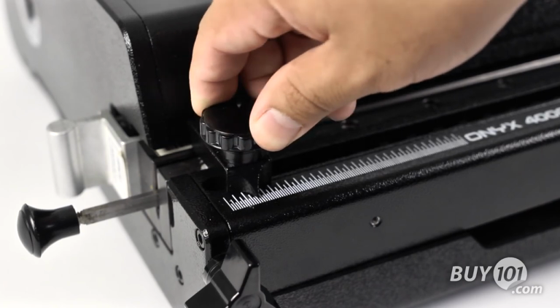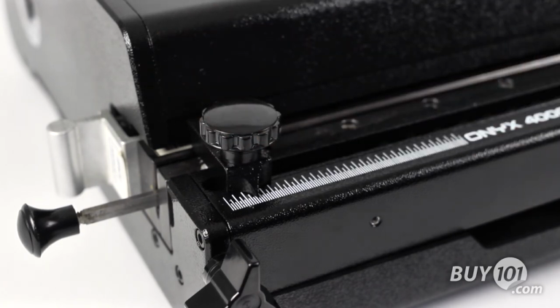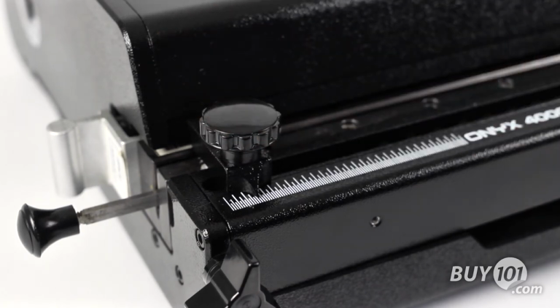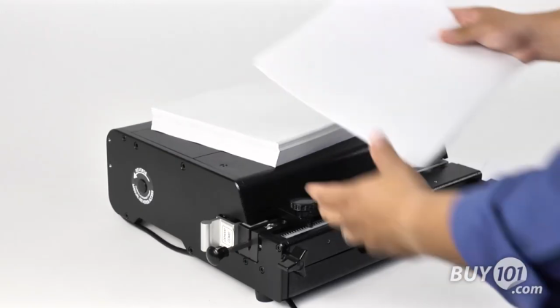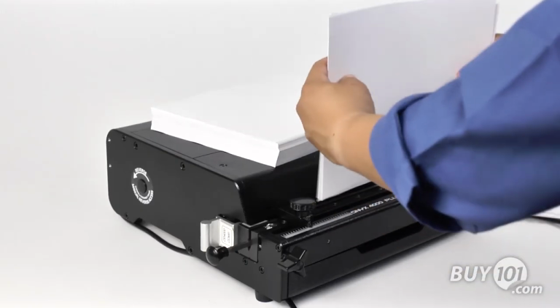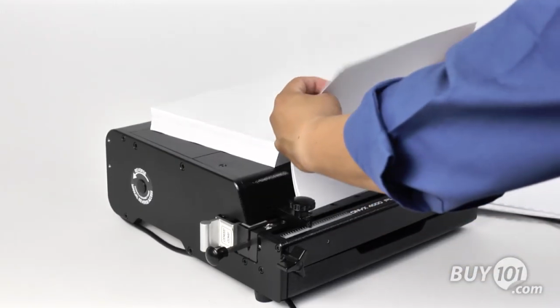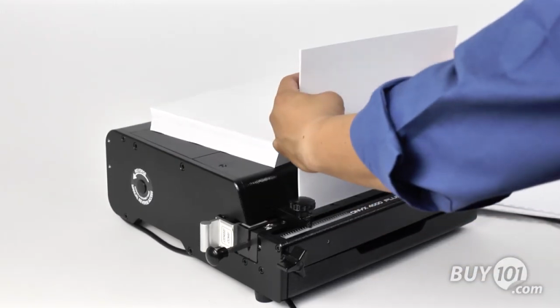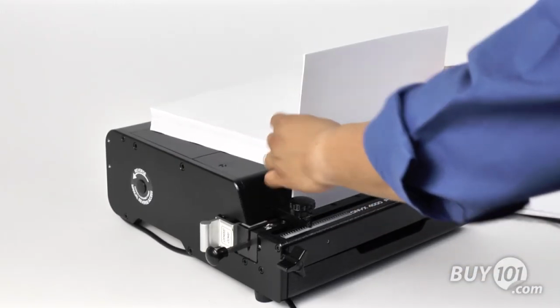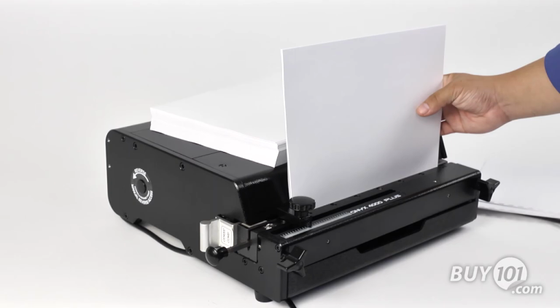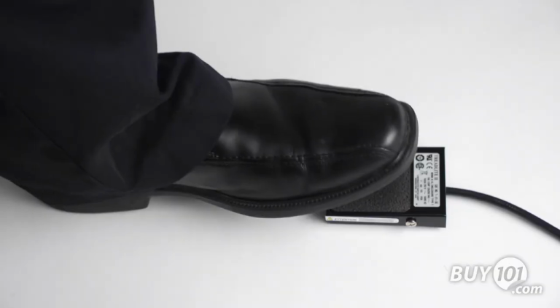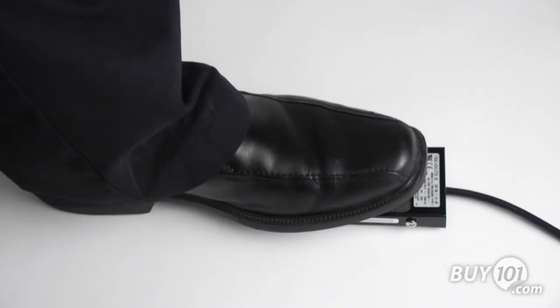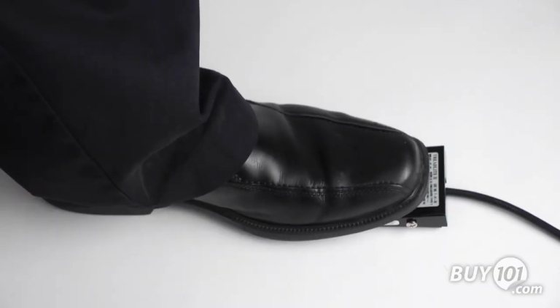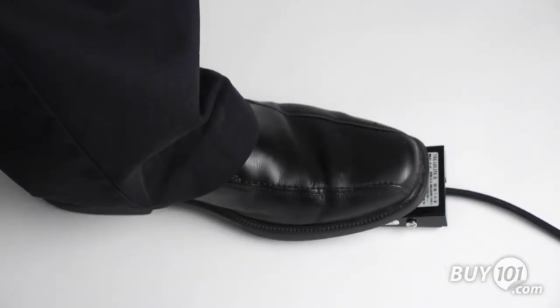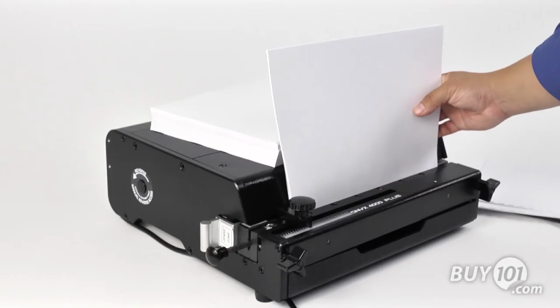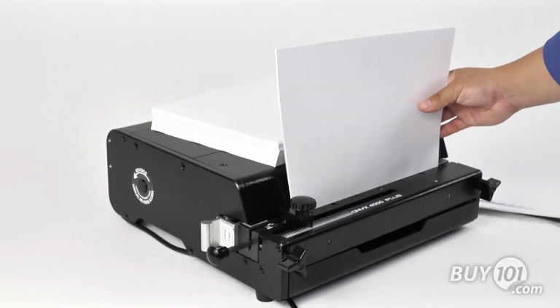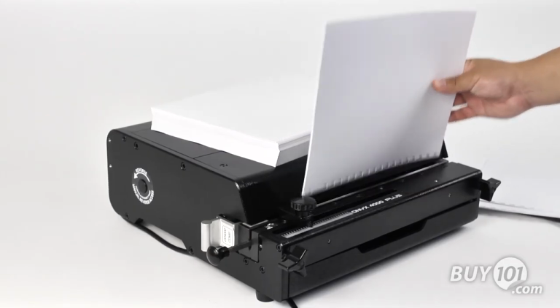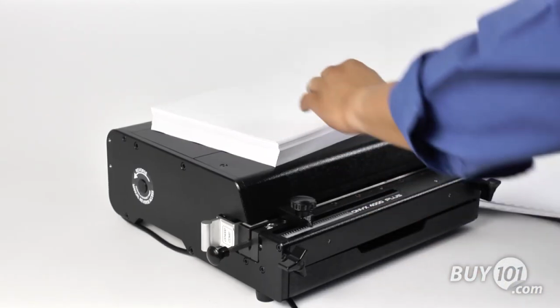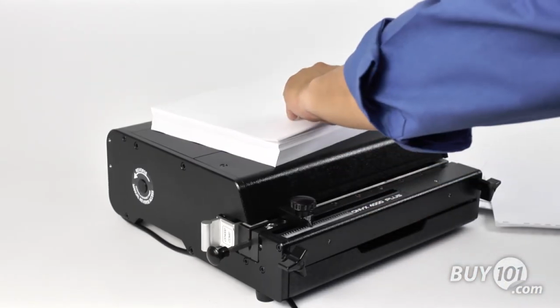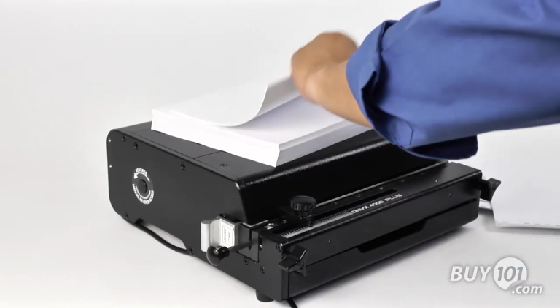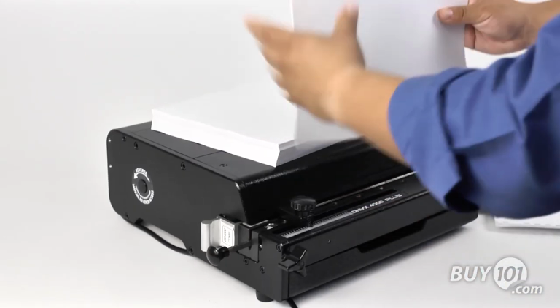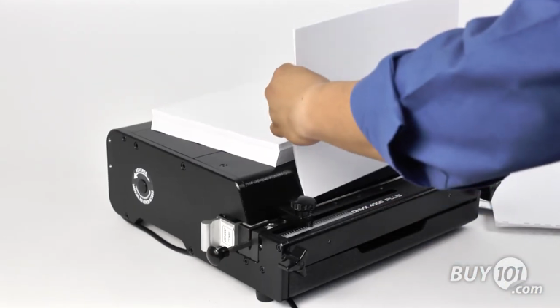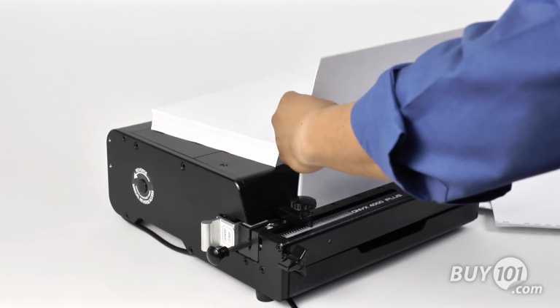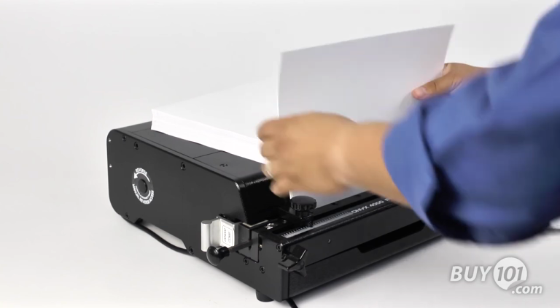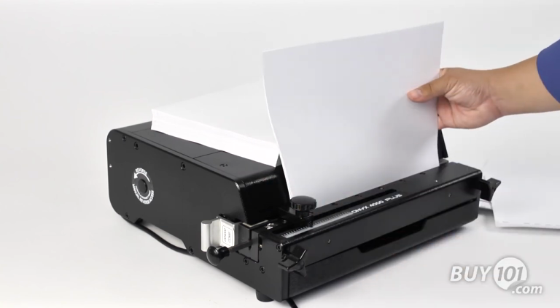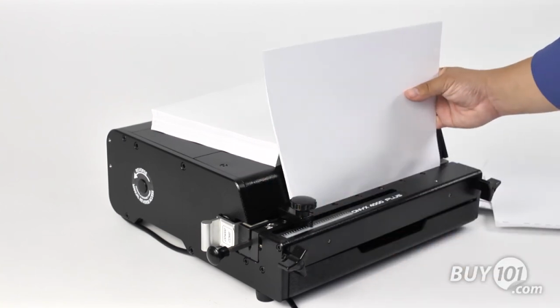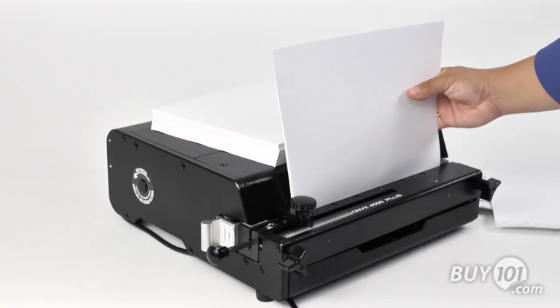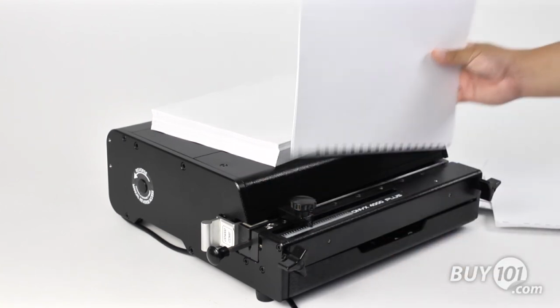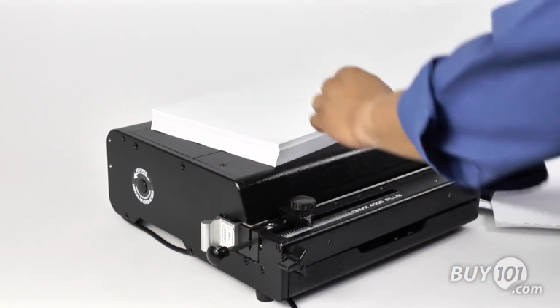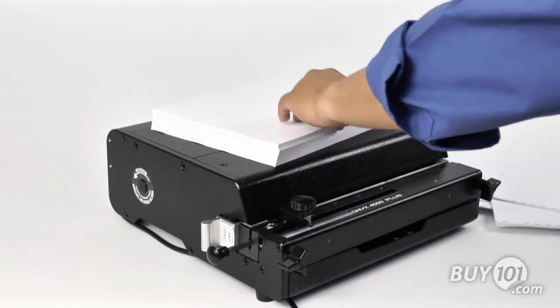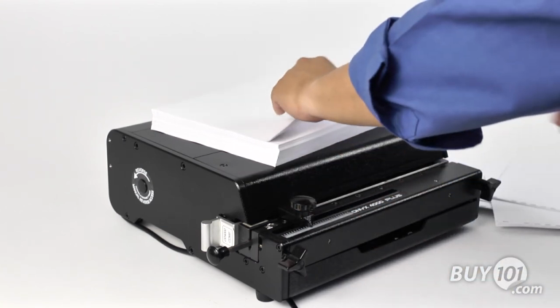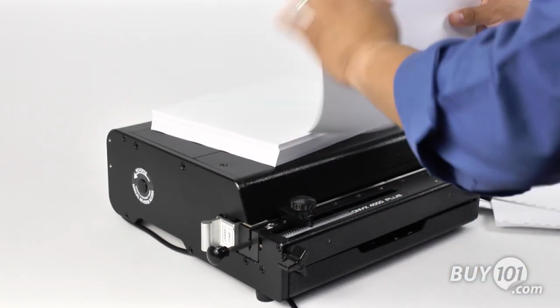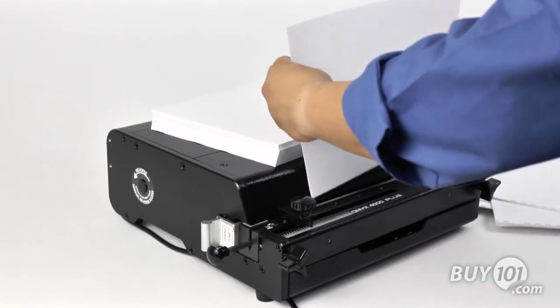The Onyx OD 4000 Plus also comes standard with a foot pedal, making hands-free punching possible. The Onyx 4000 Plus can punch up to 20 sheets of 20-pound paper in a single lift depending on the die you chose.